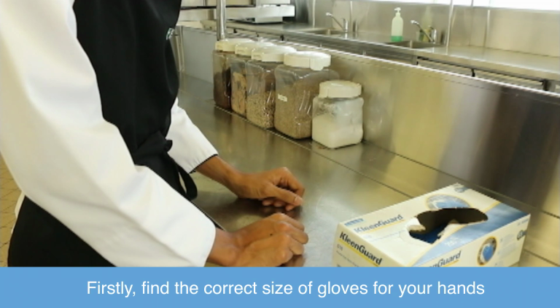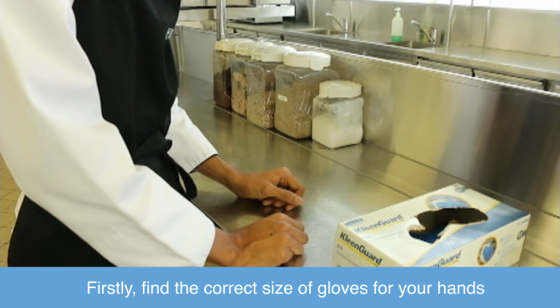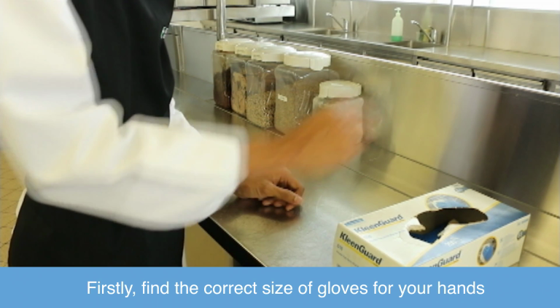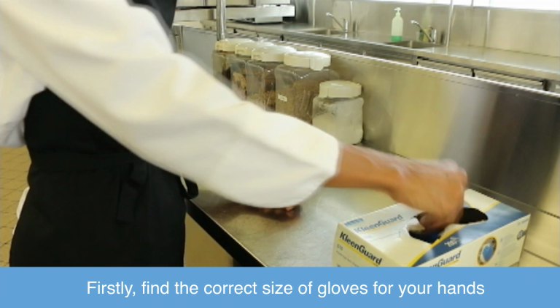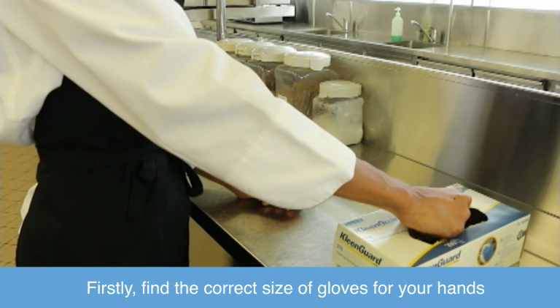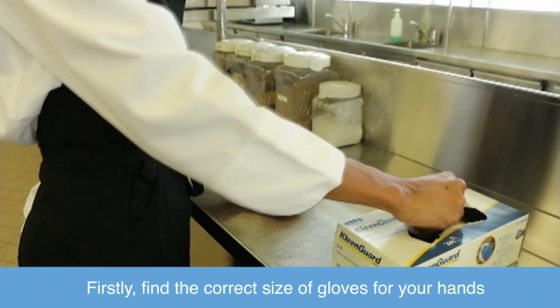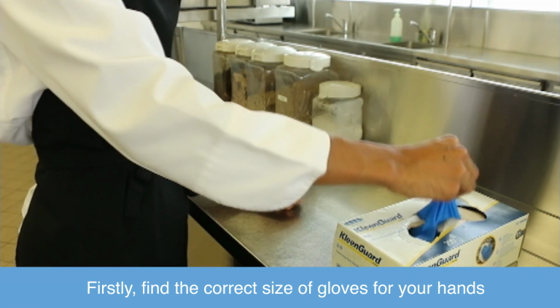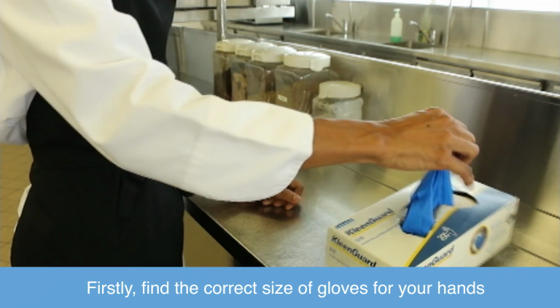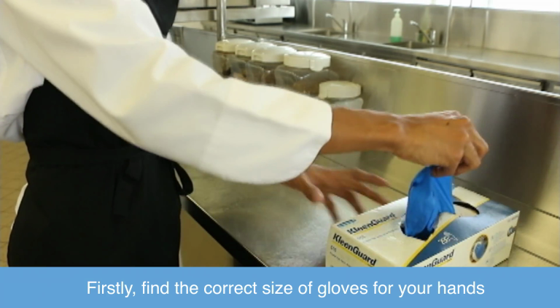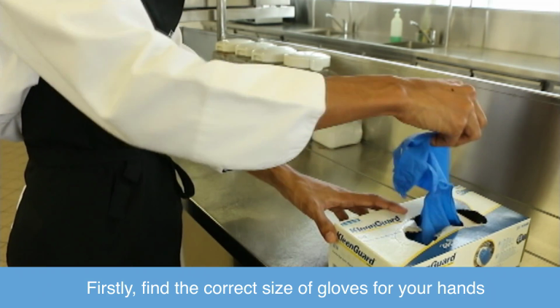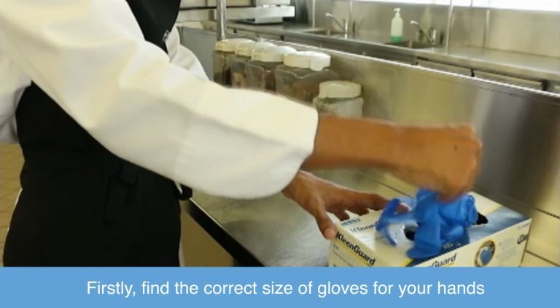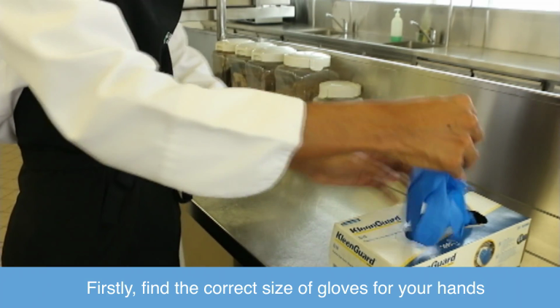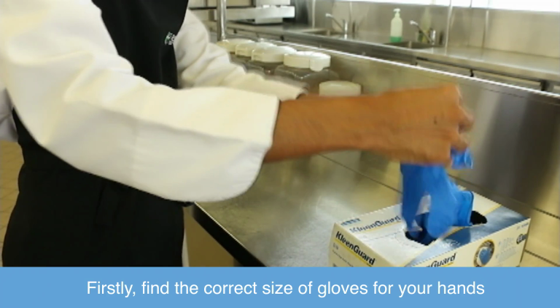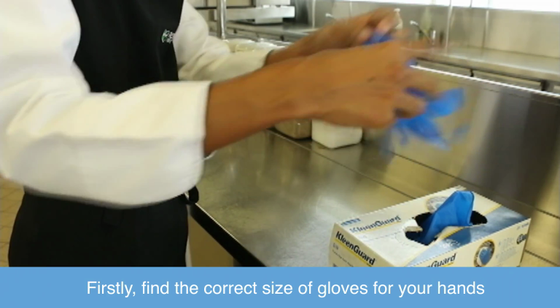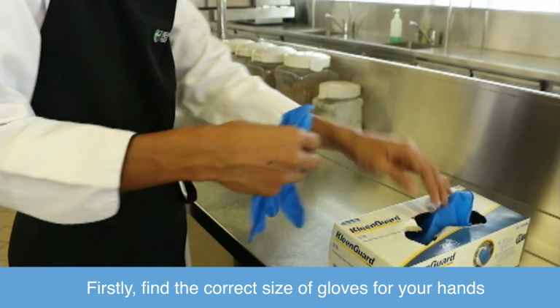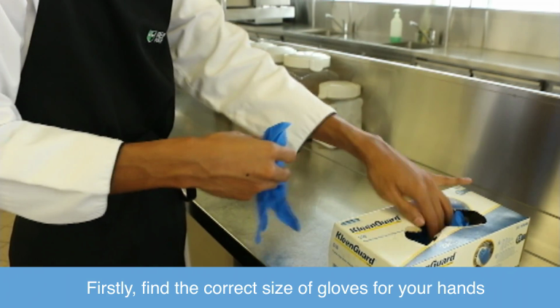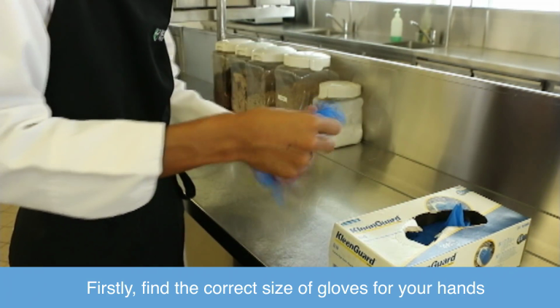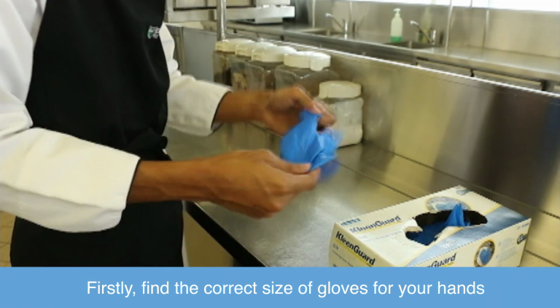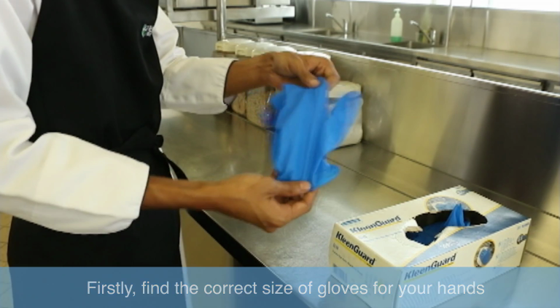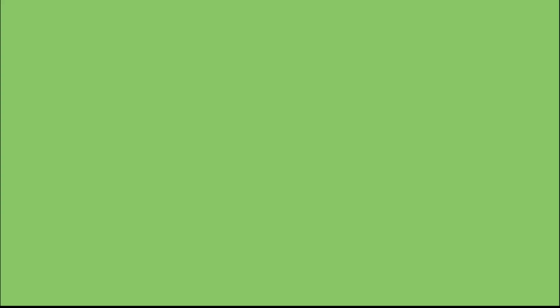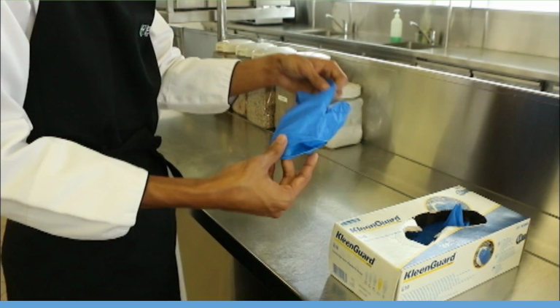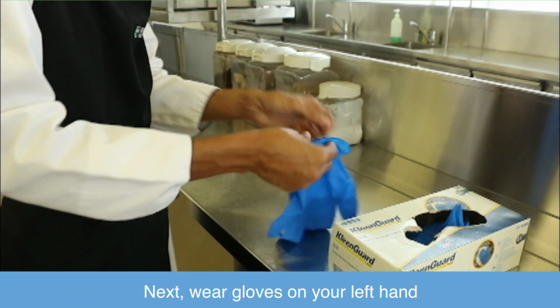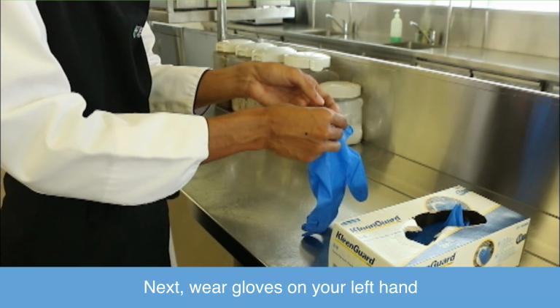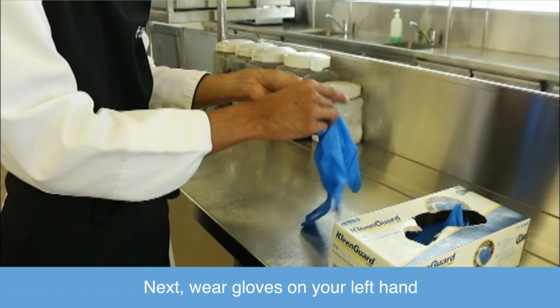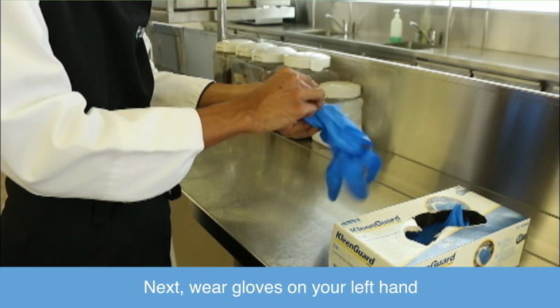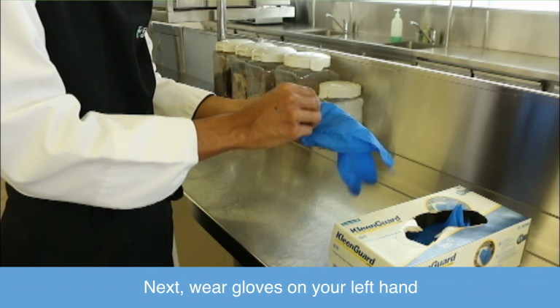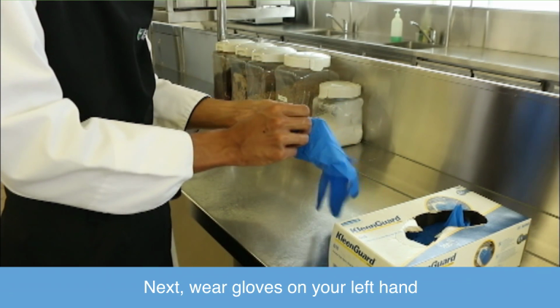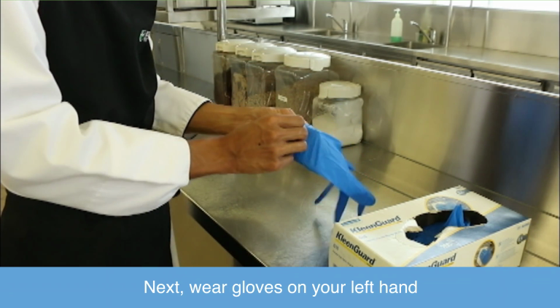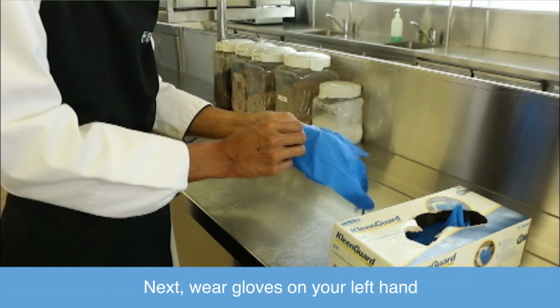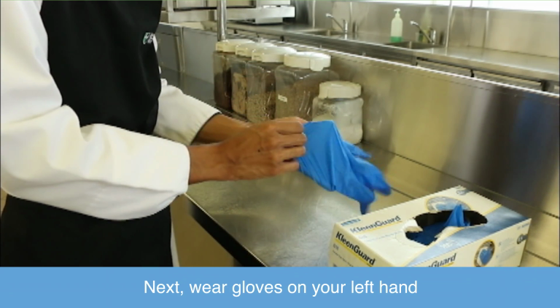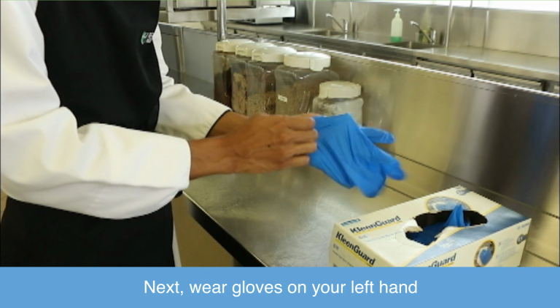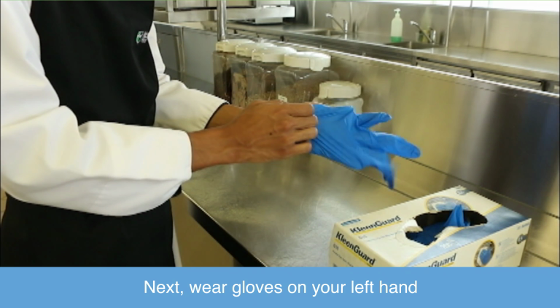Firstly, find the correct size of gloves for your hand. Next, wear gloves on your left hand.